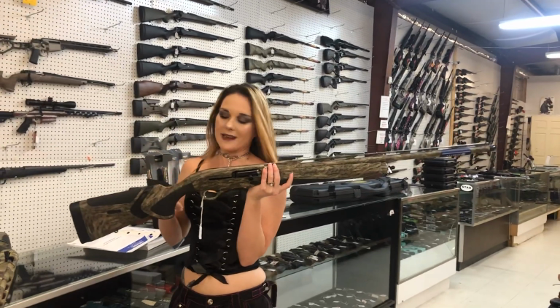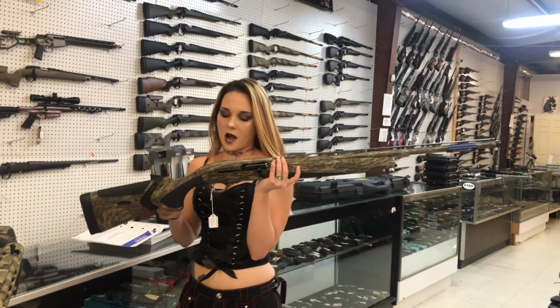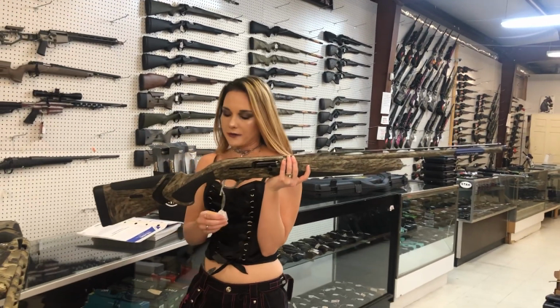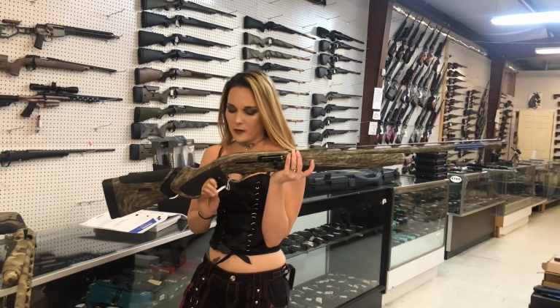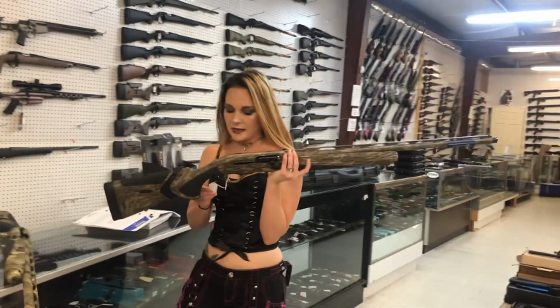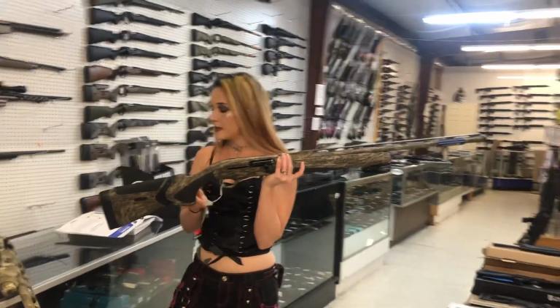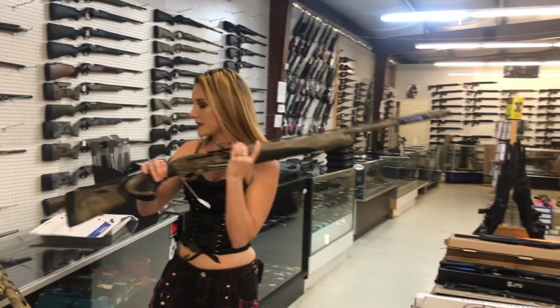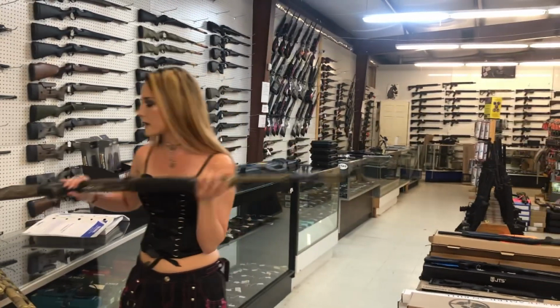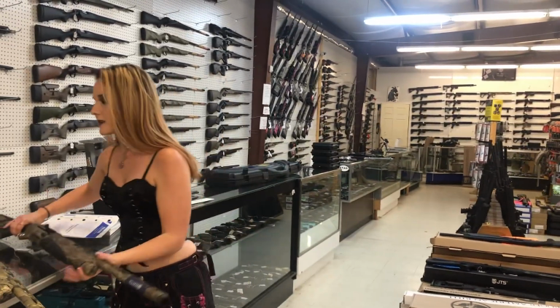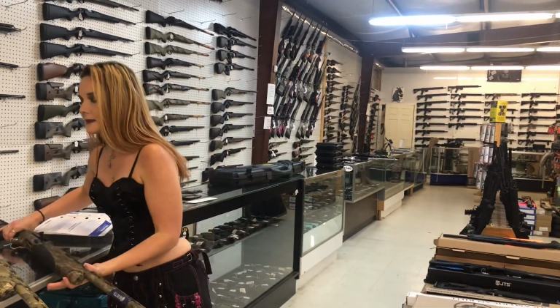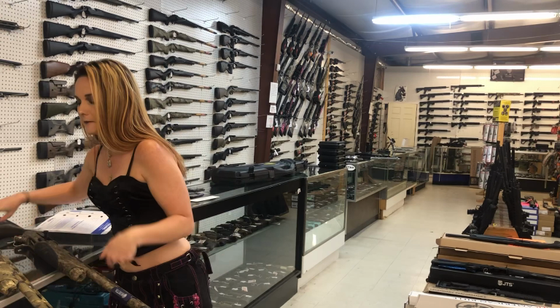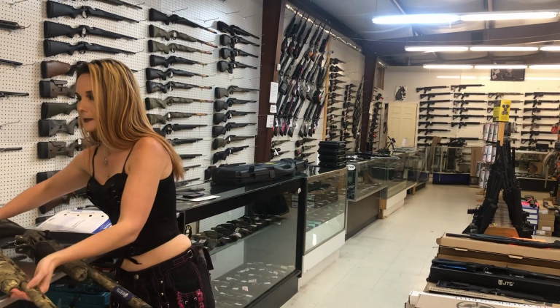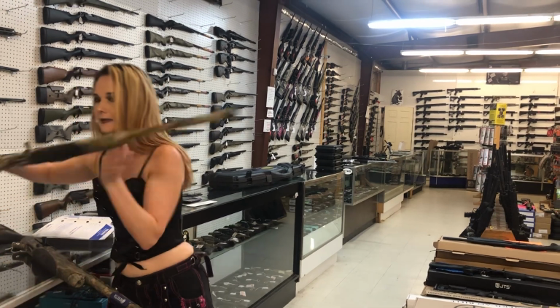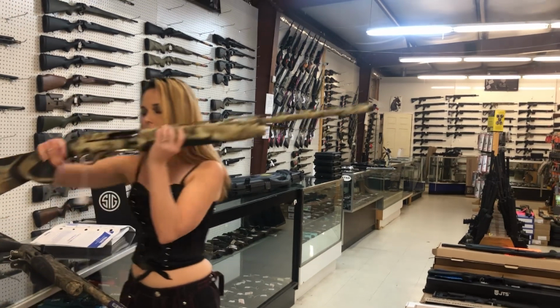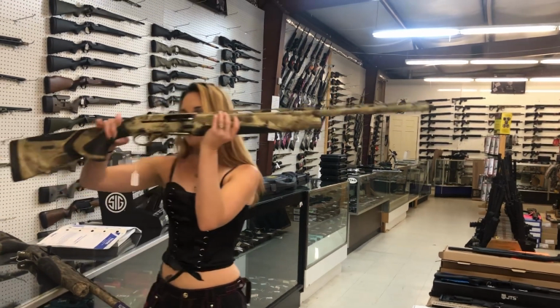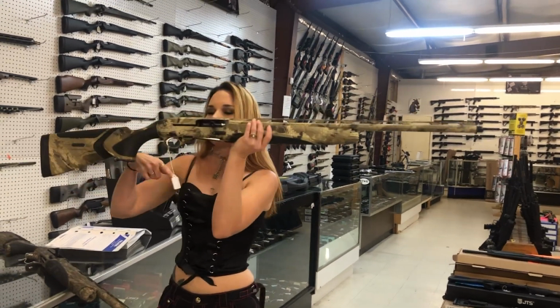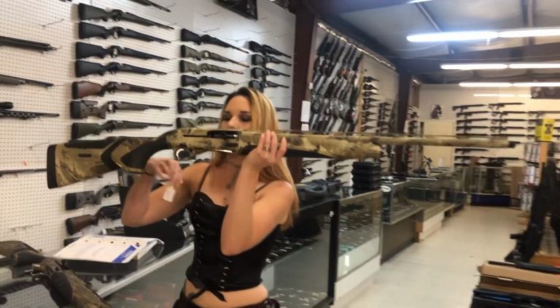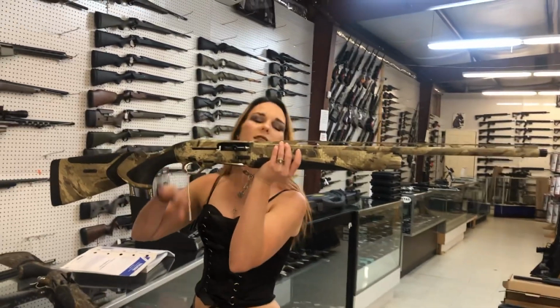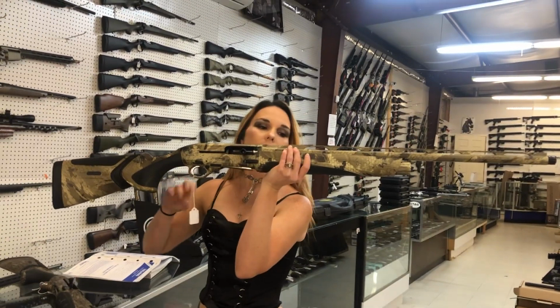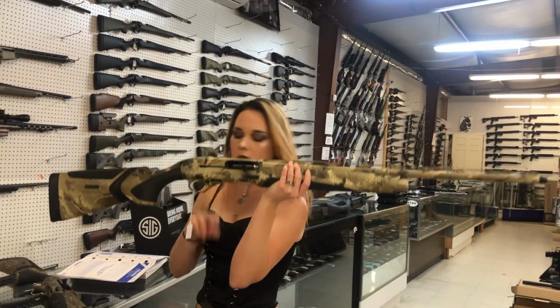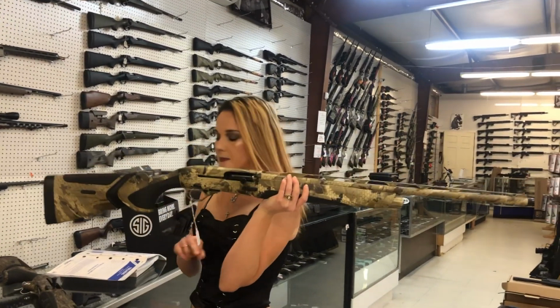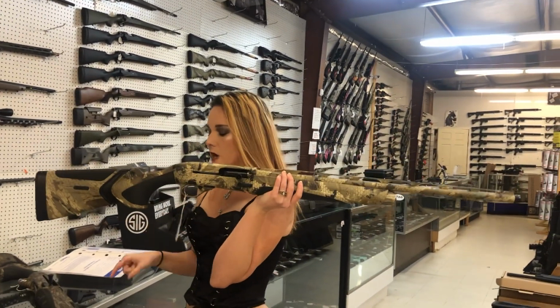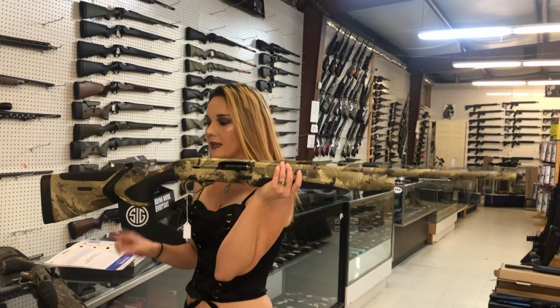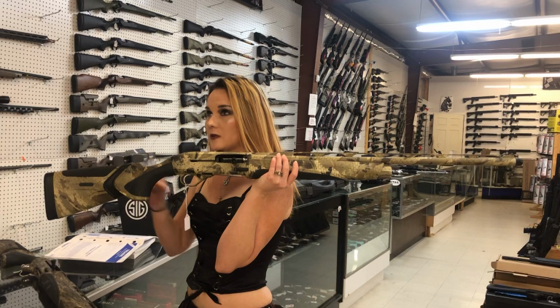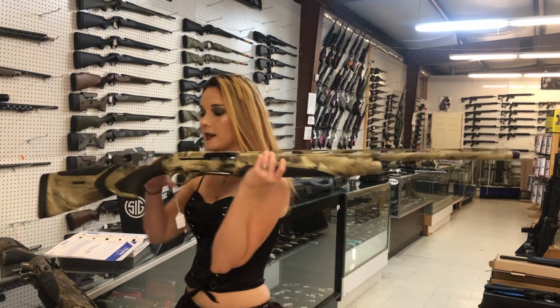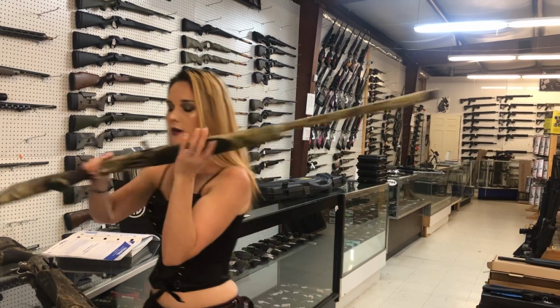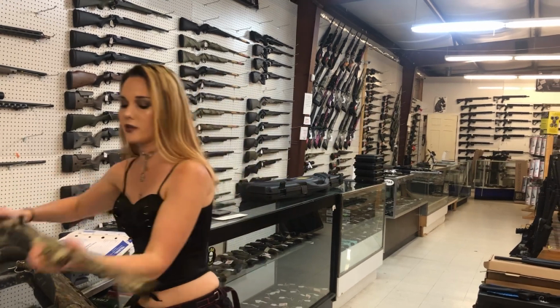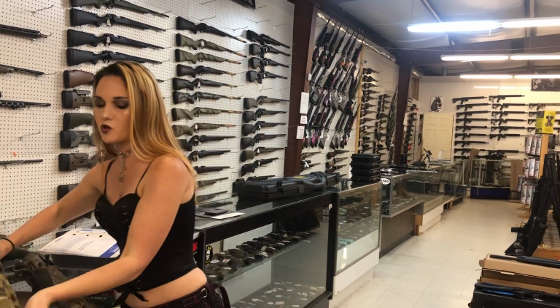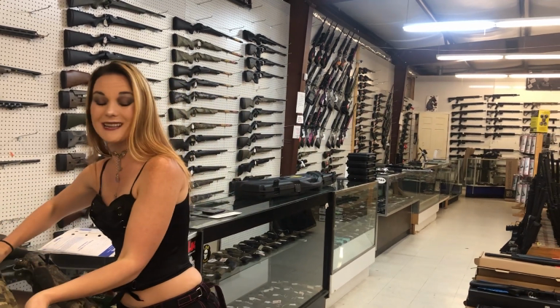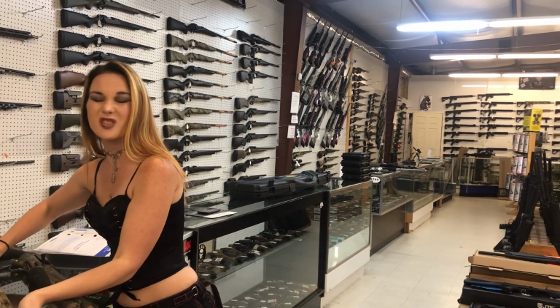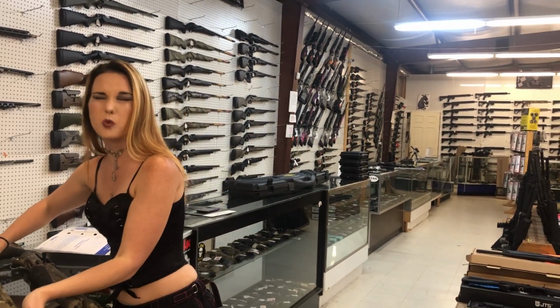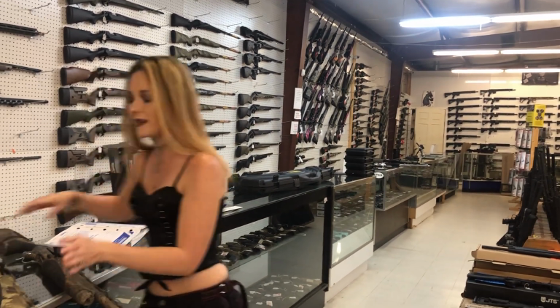Beretta A400s are back in stock. We've got them with the kickoff stock — didn't price the tags, but both of these are in stock. Cryptic Camo, Bottom Land Camo — $1,600 on either, 28-inch 12-gauge.